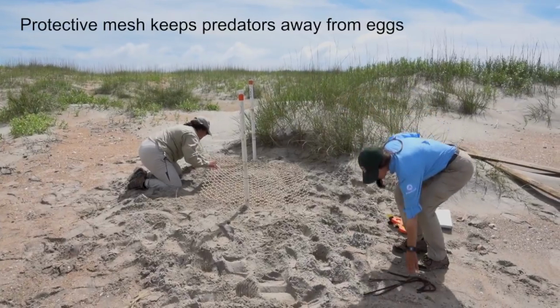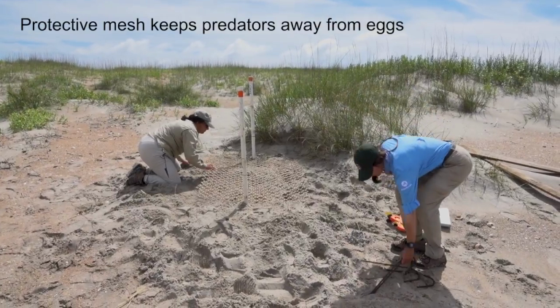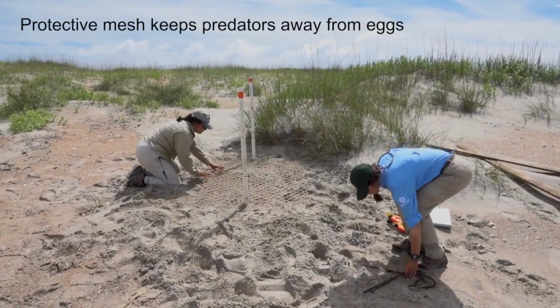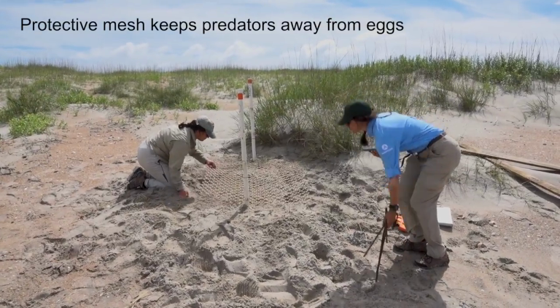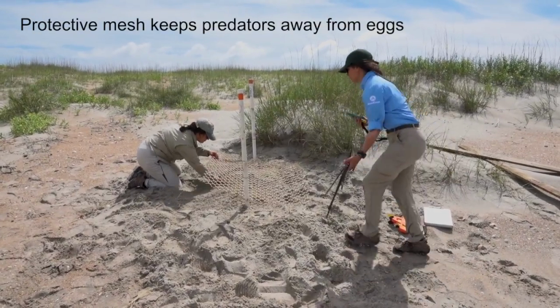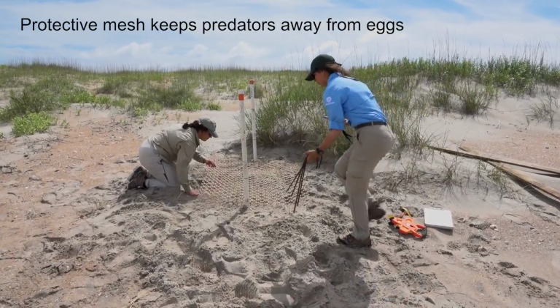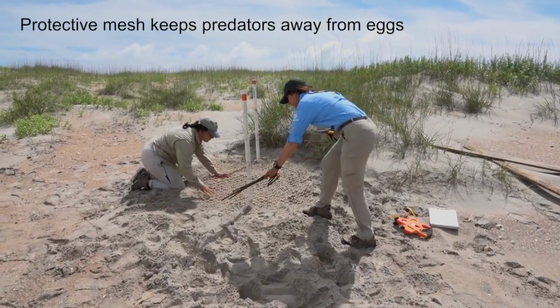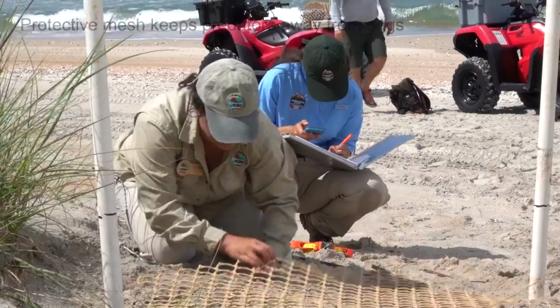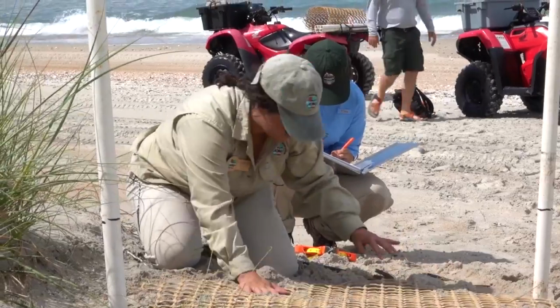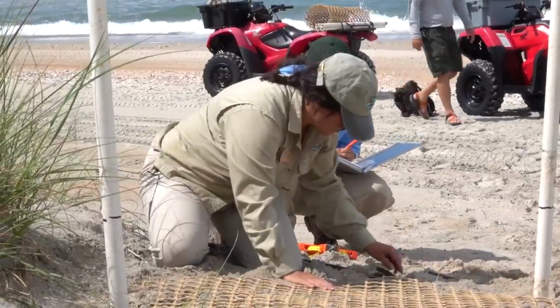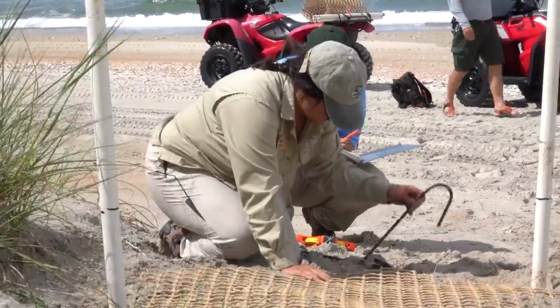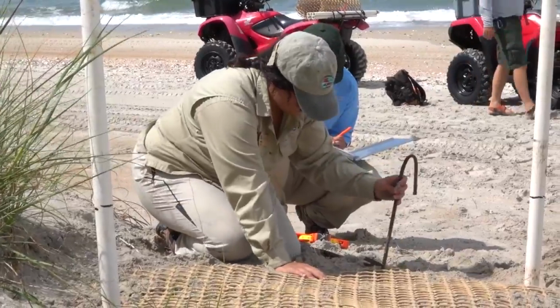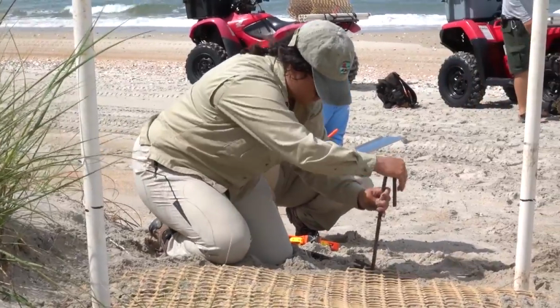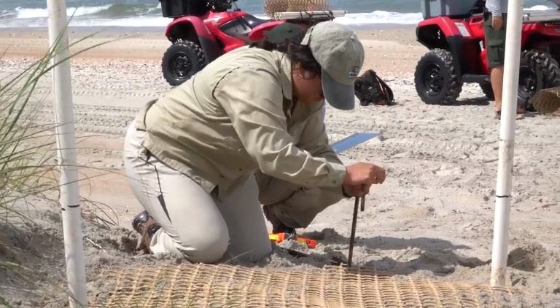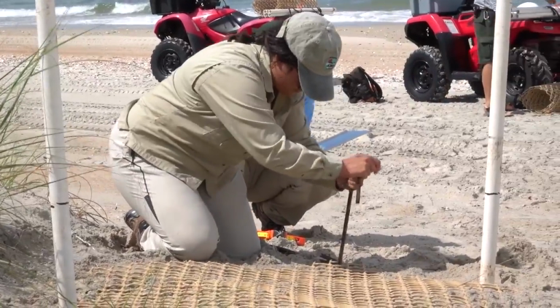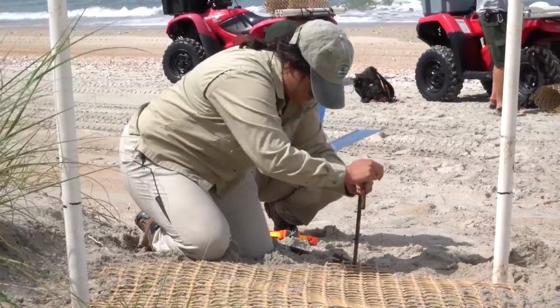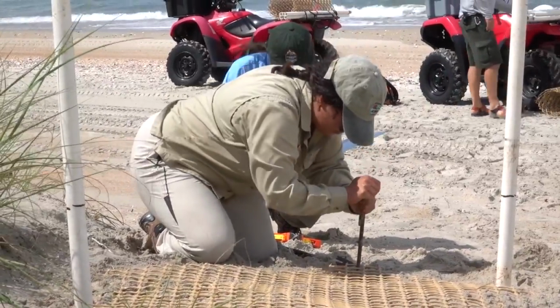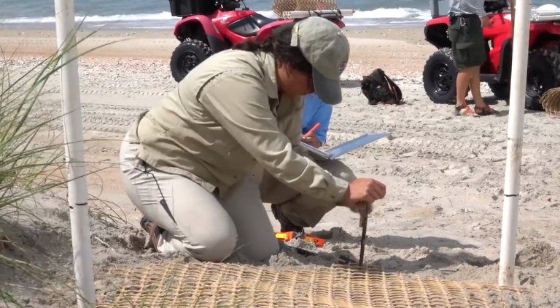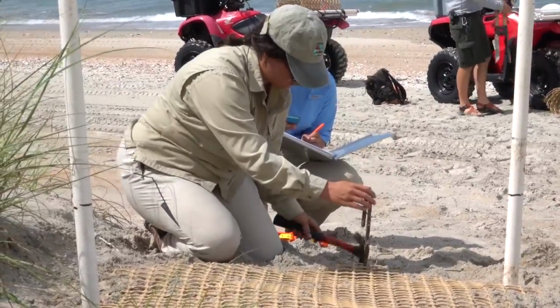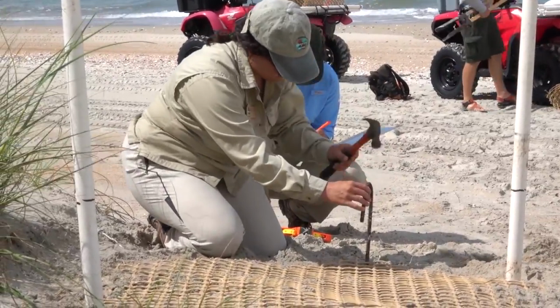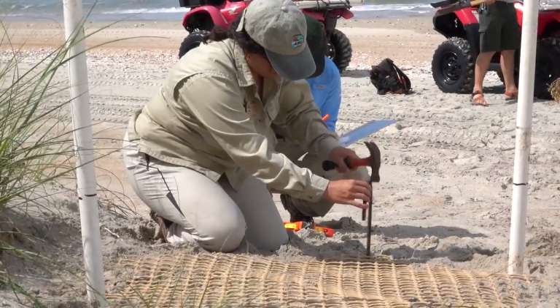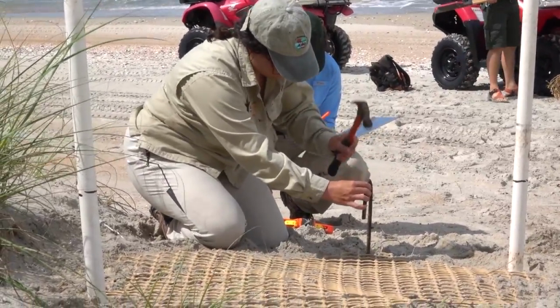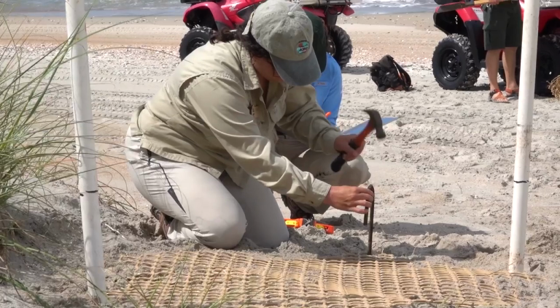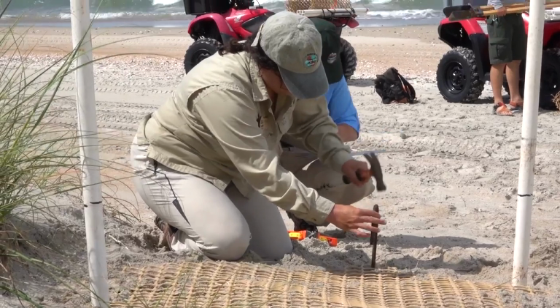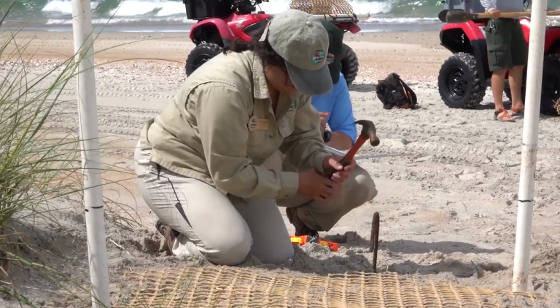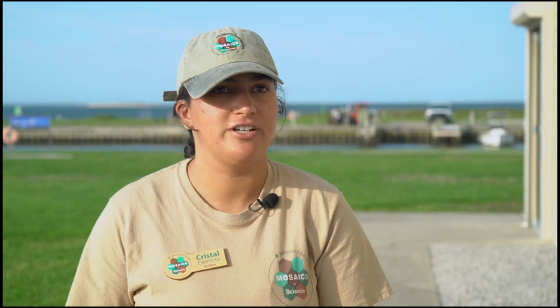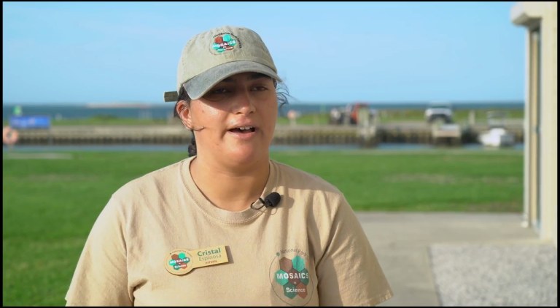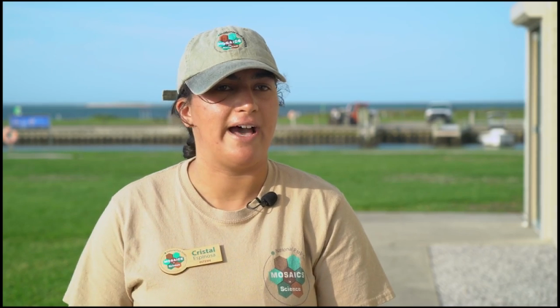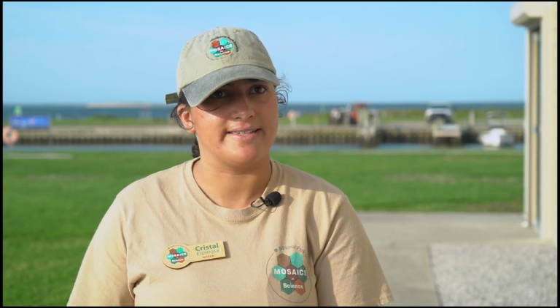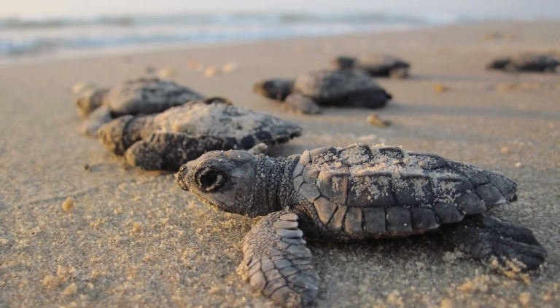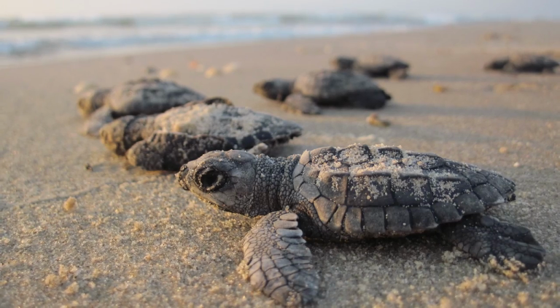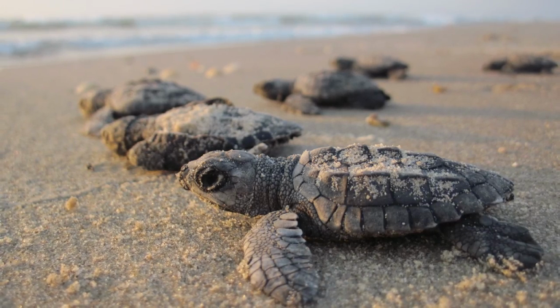I think Cape Lookout National Seashore is really special because sea turtles are federally protected. And so because they nest here, the seashore holds a lot of importance in making sure that these hatchlings have the highest success to make it out into the water.